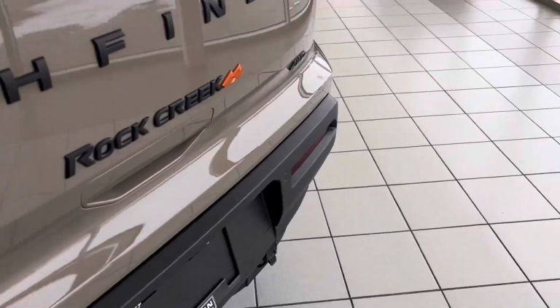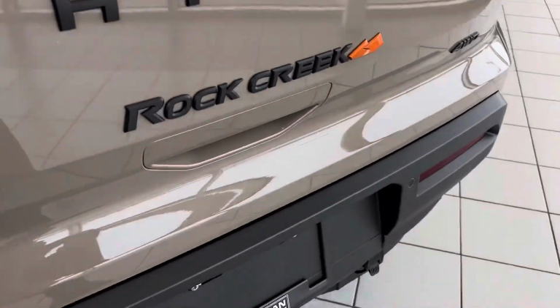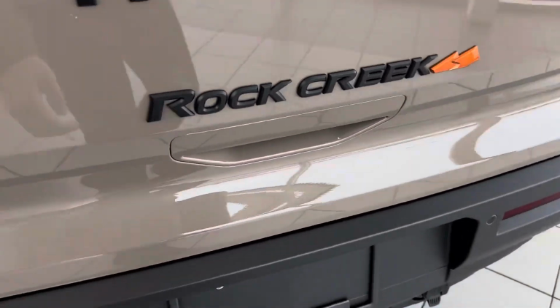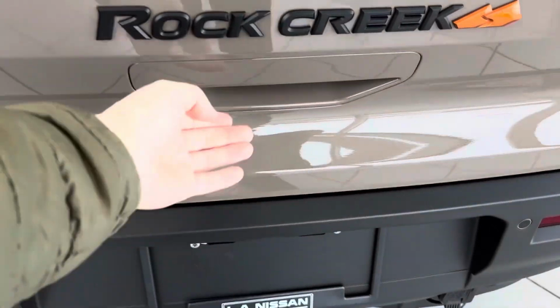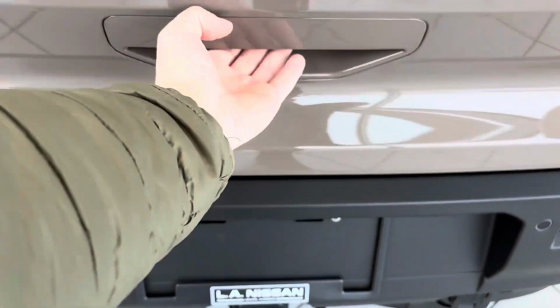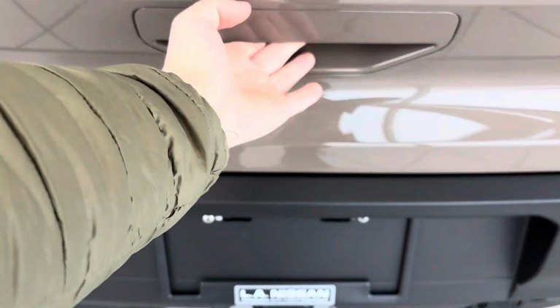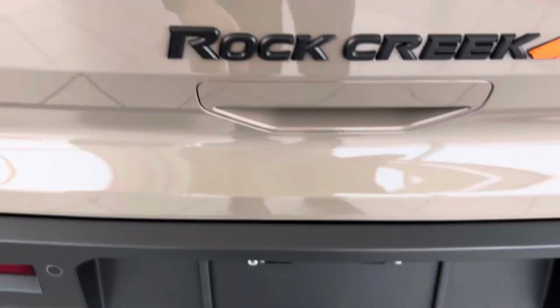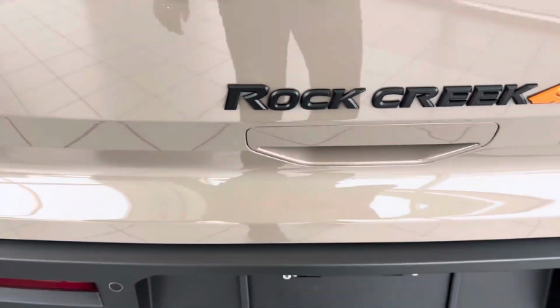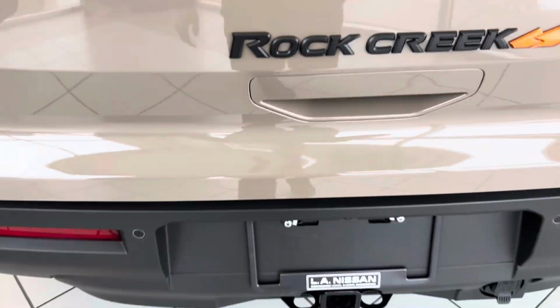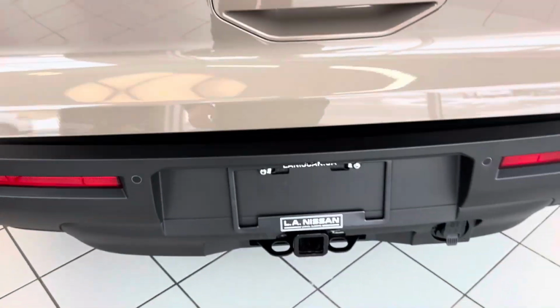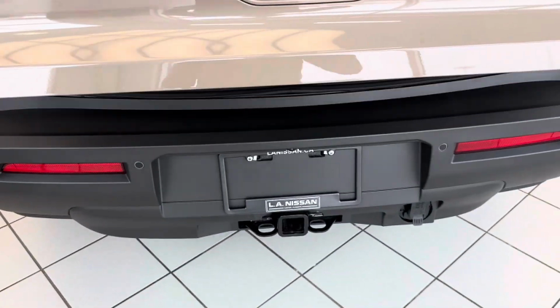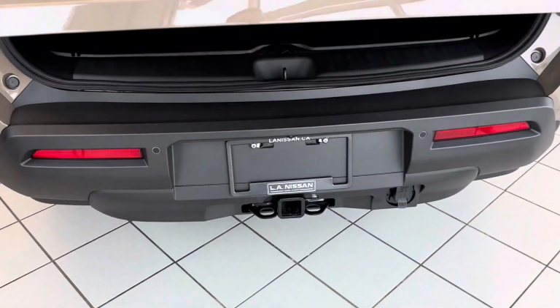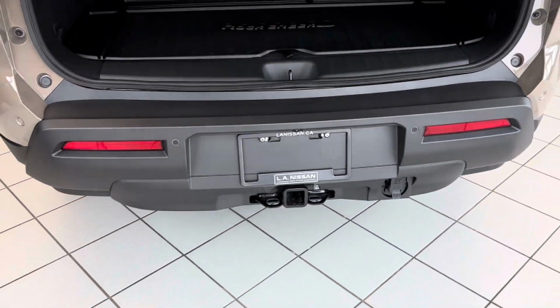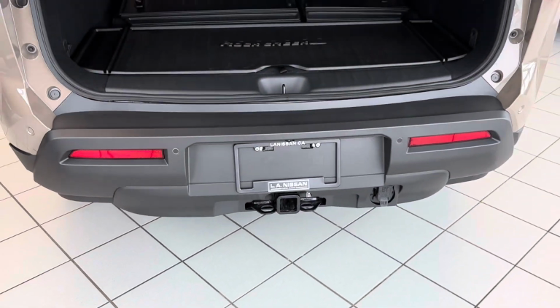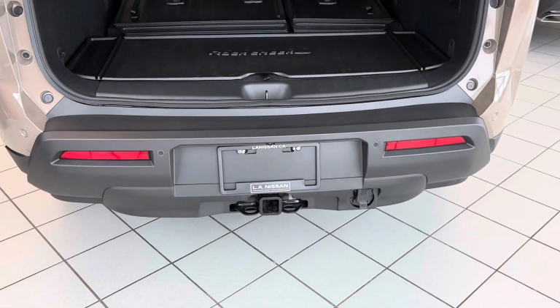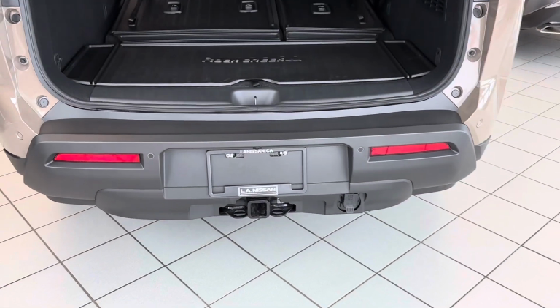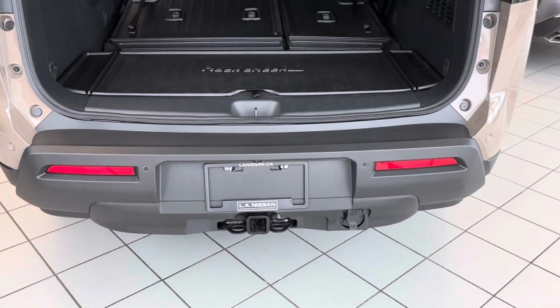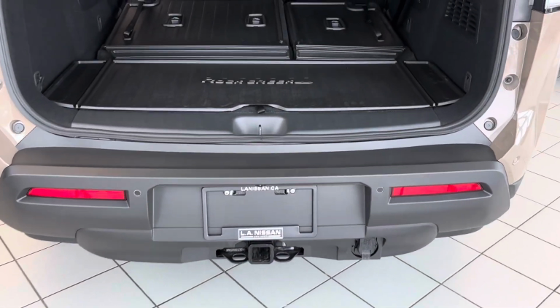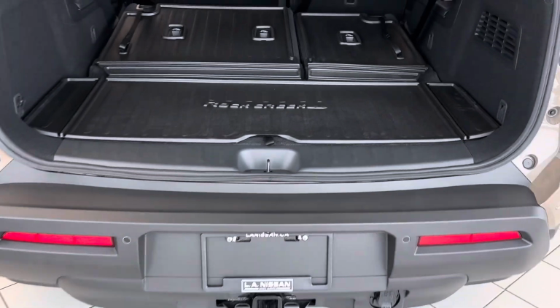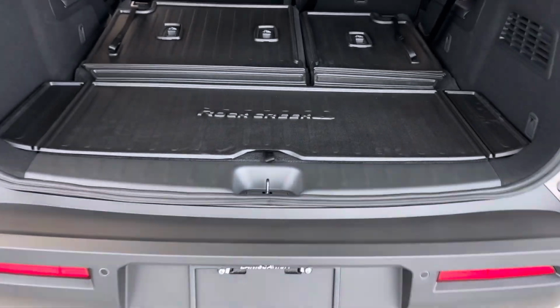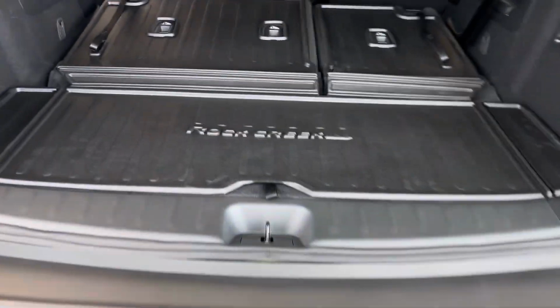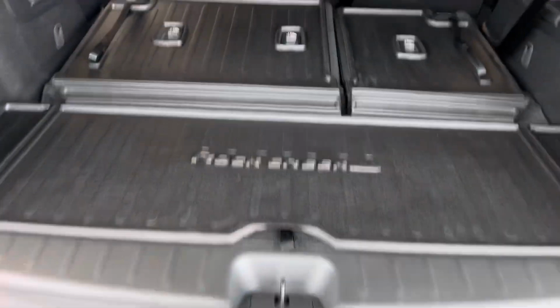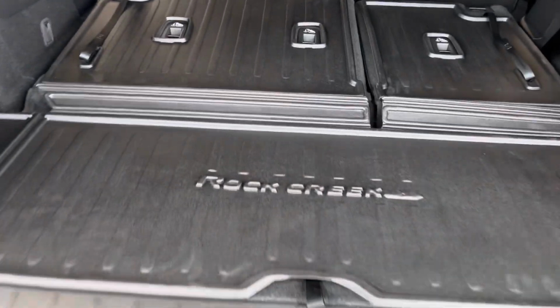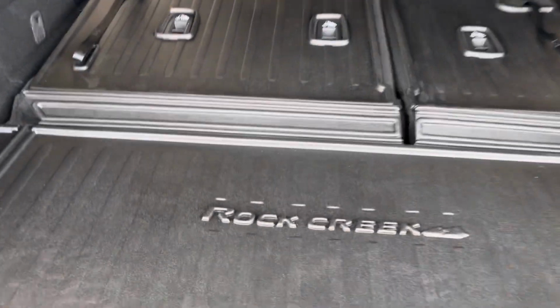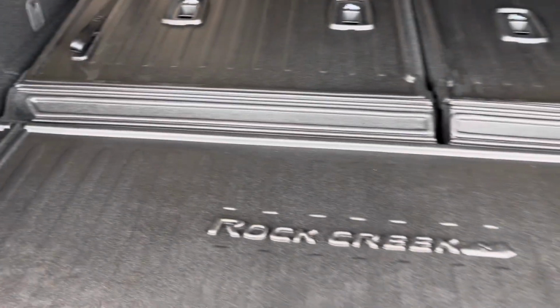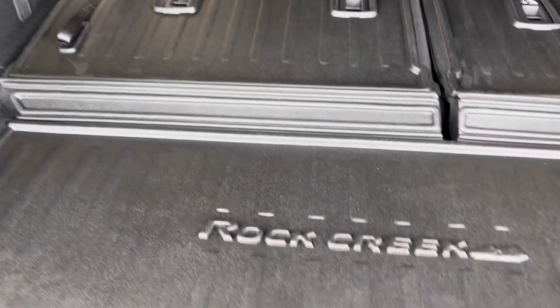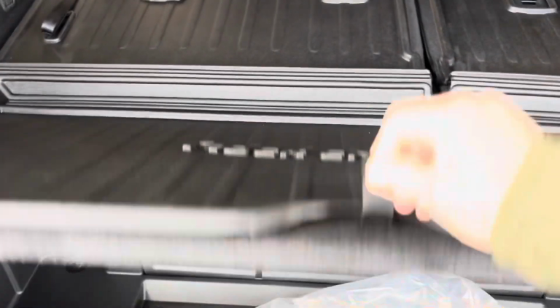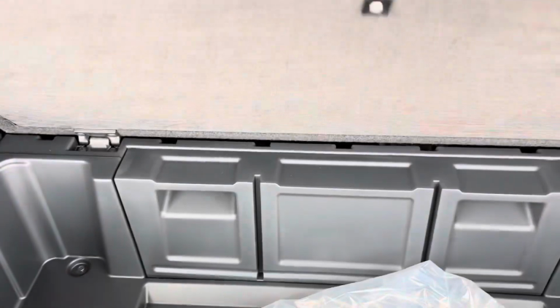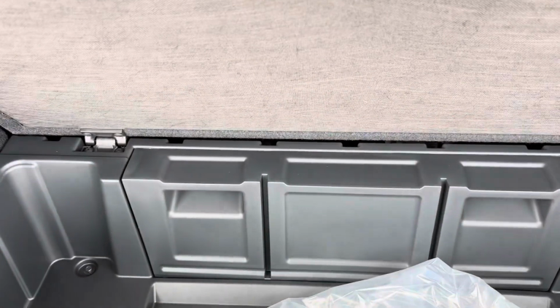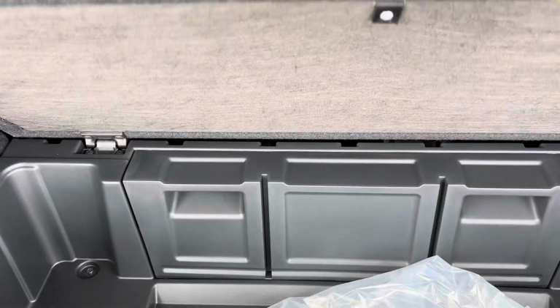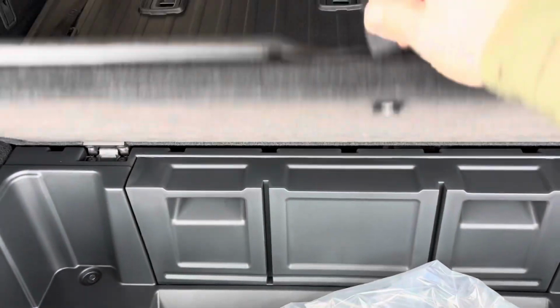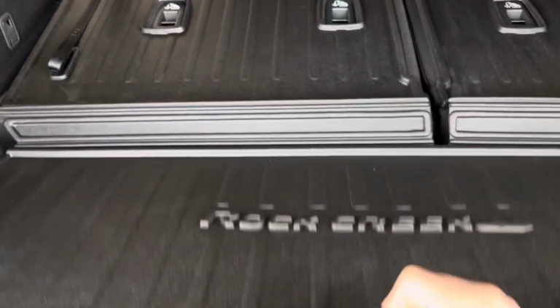You can tow up to 6,000 pounds as well, so you do get that tow package. Extra storage underneath too, just right underneath there.